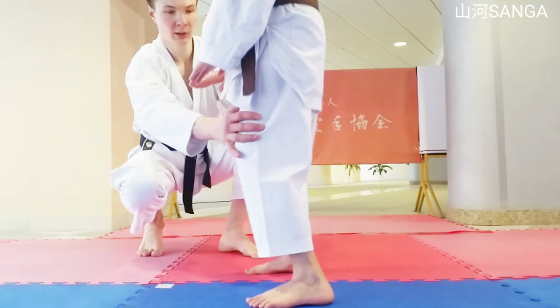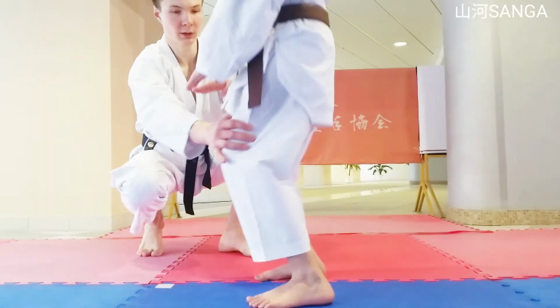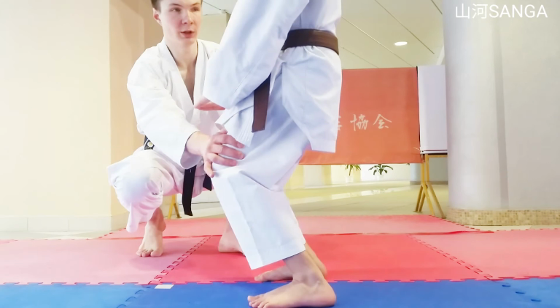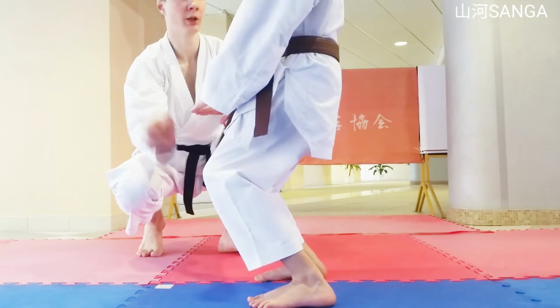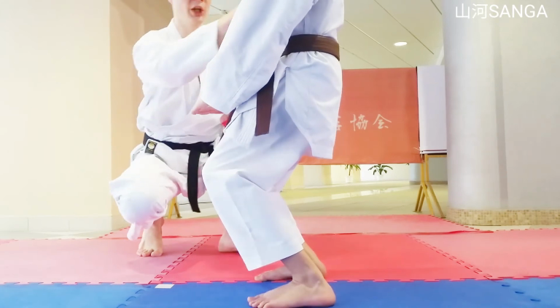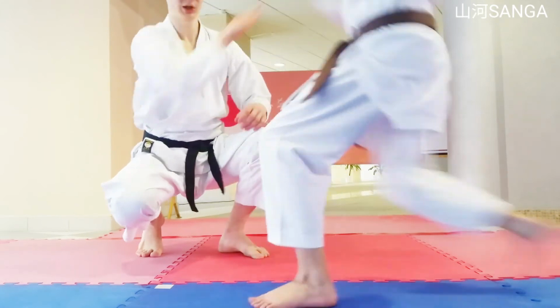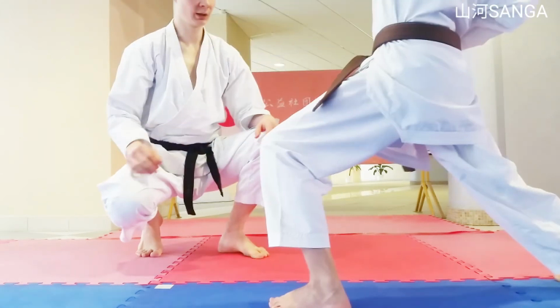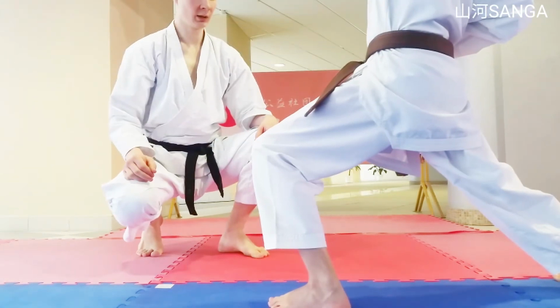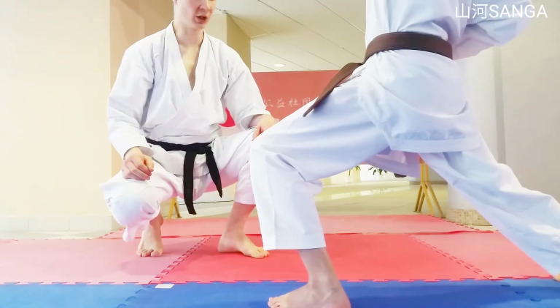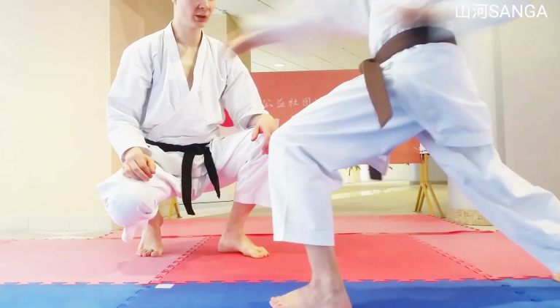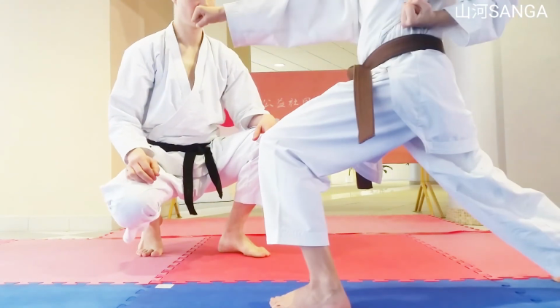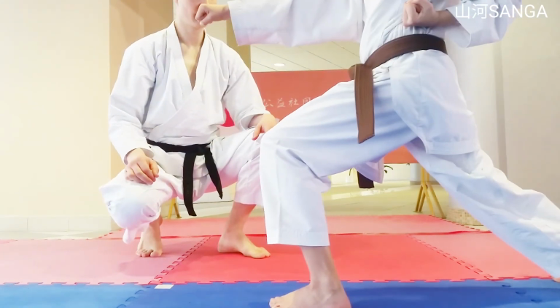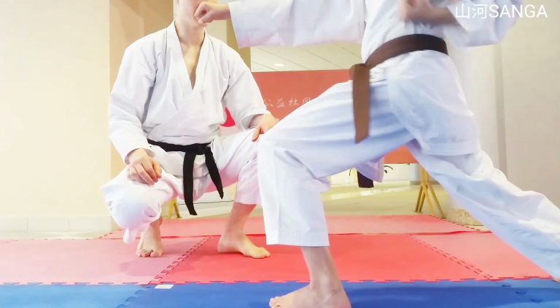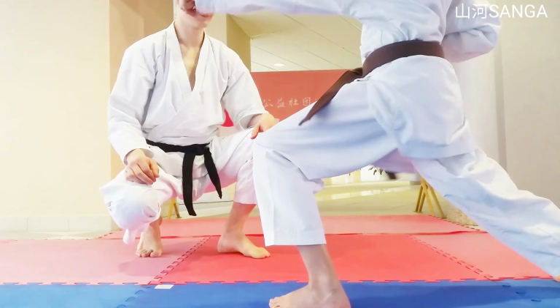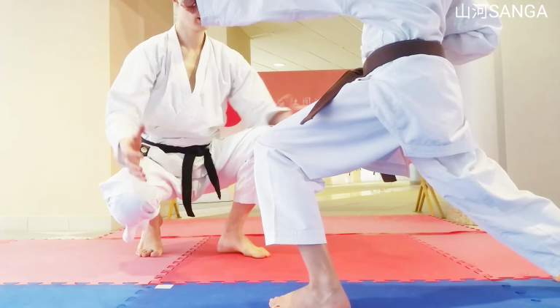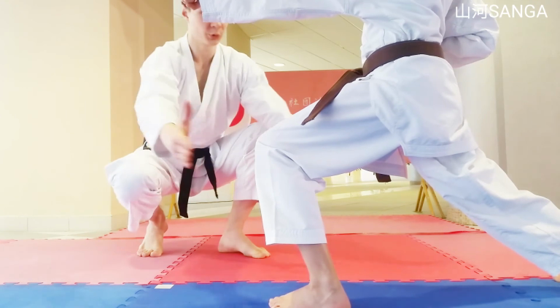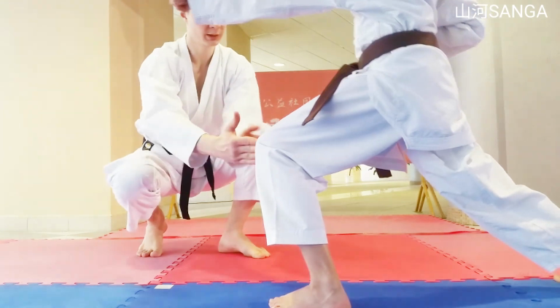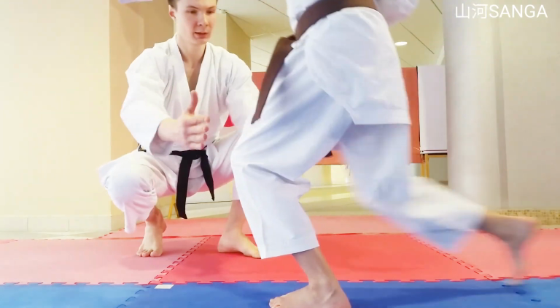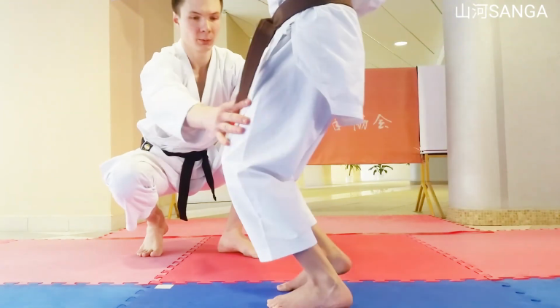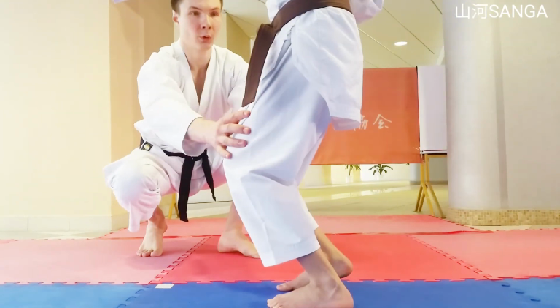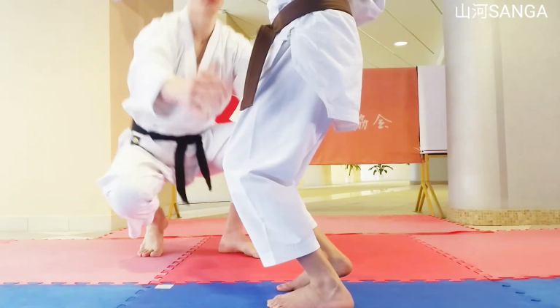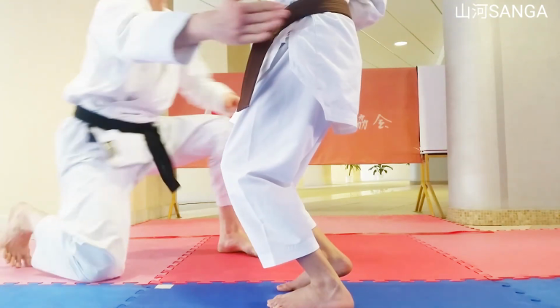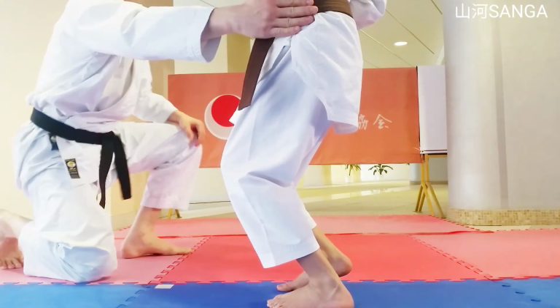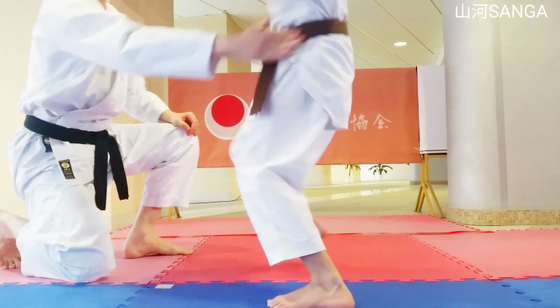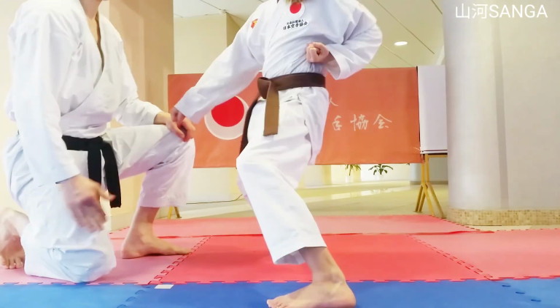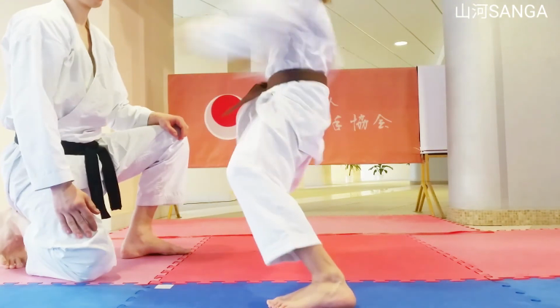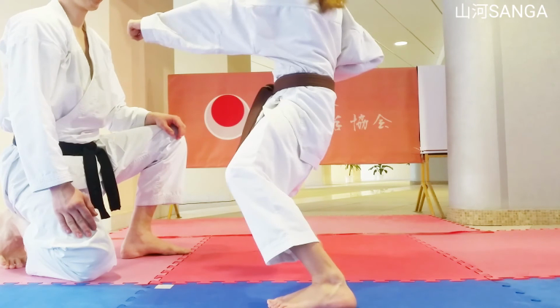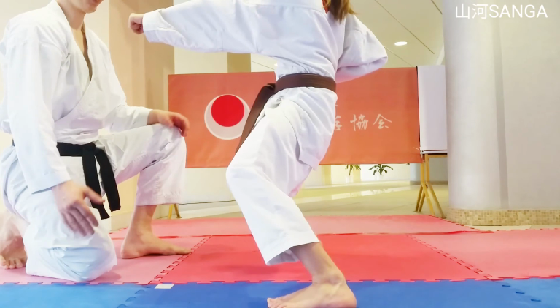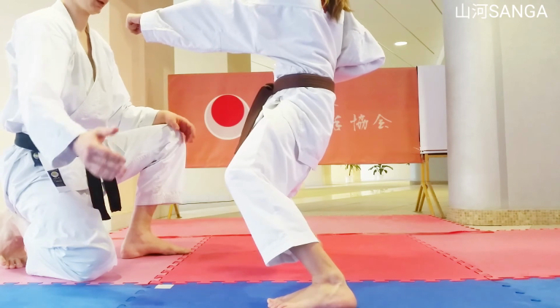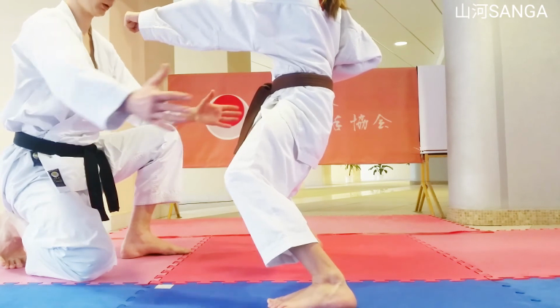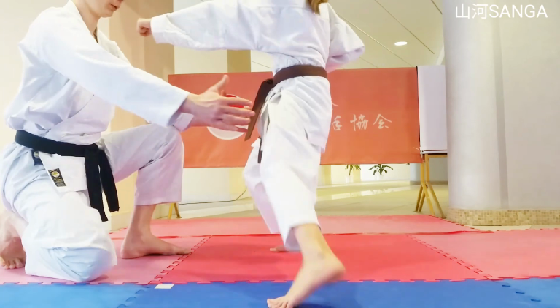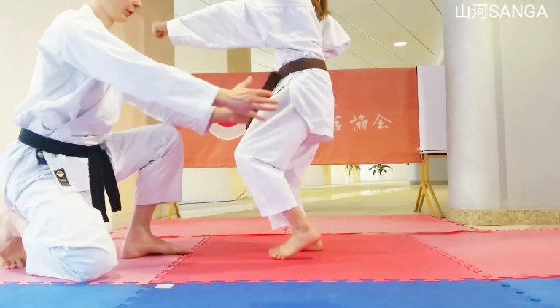В сегодняшнем комплексе есть два интересных момента. Первый – это преднамеренная потеря баланса для того, чтобы использовать всю массу своего тела. Второе – это удар Junzuki, в котором необходимо держать бедра во фронтальном положении, так же, как и при ударе Giacudzuki.